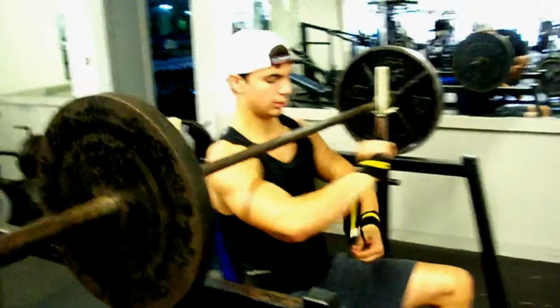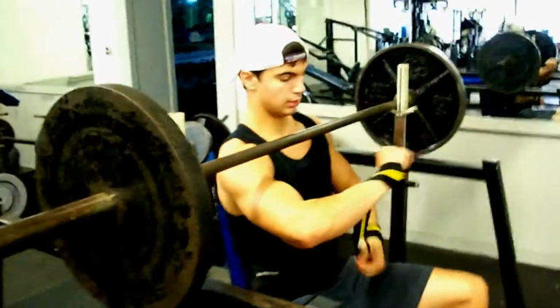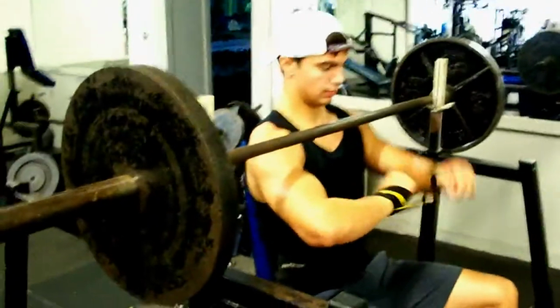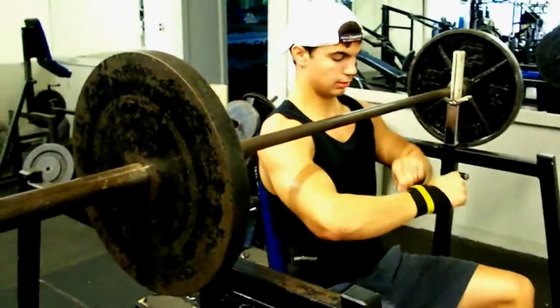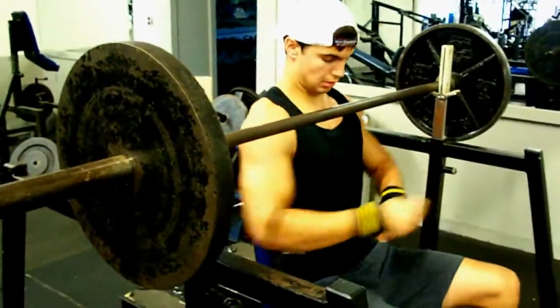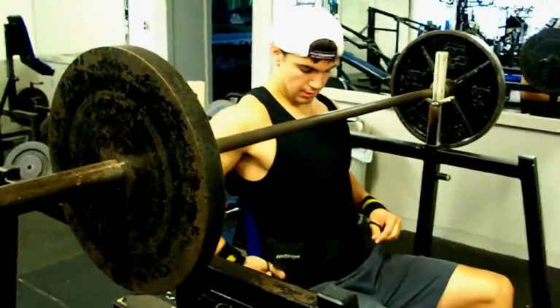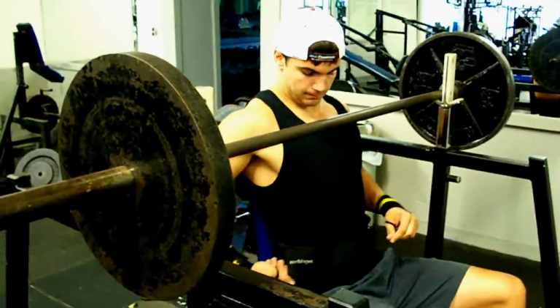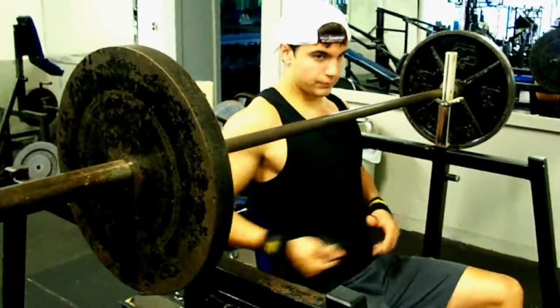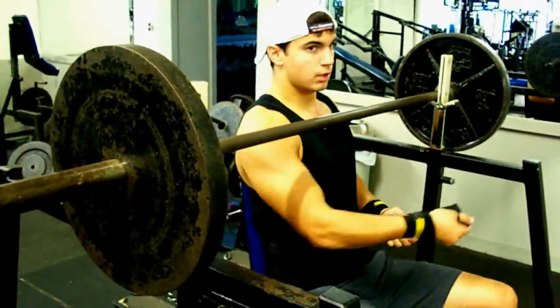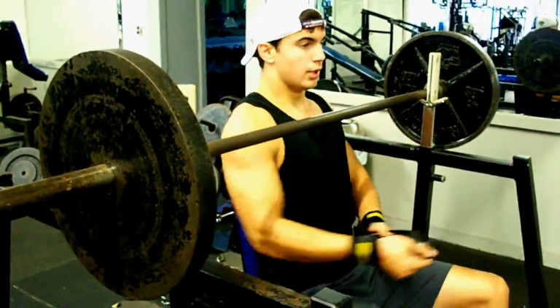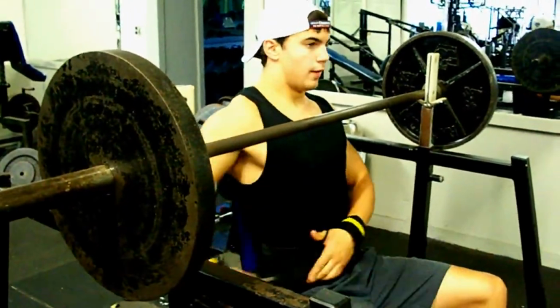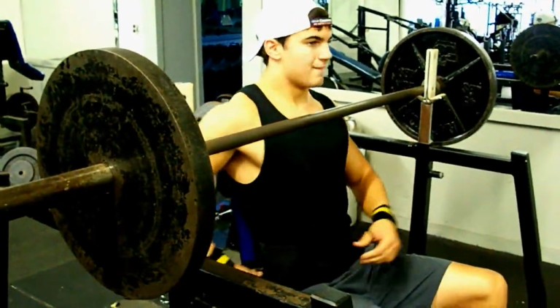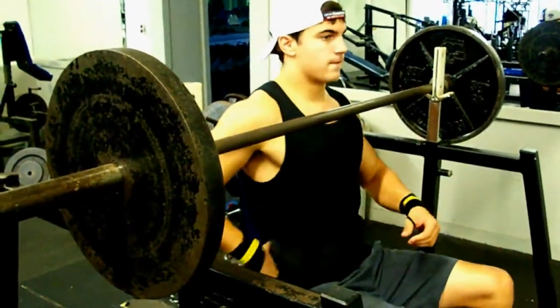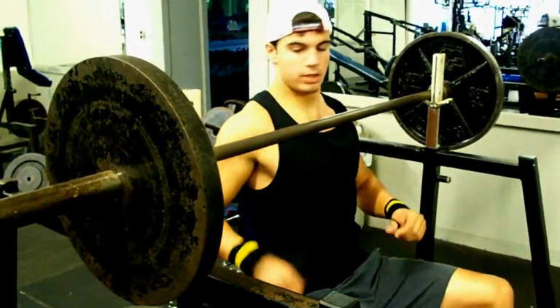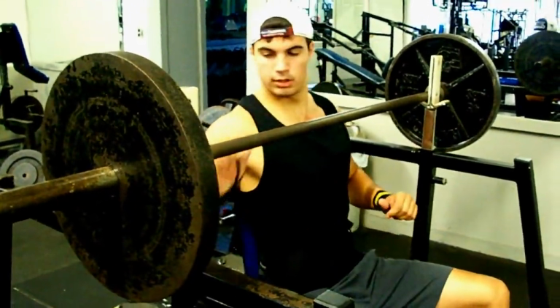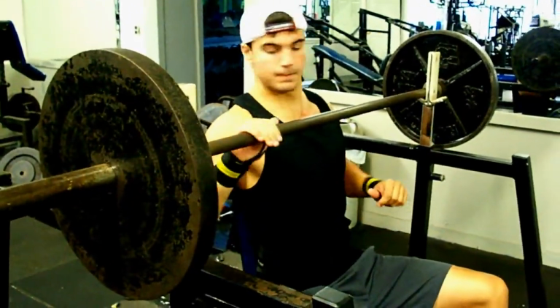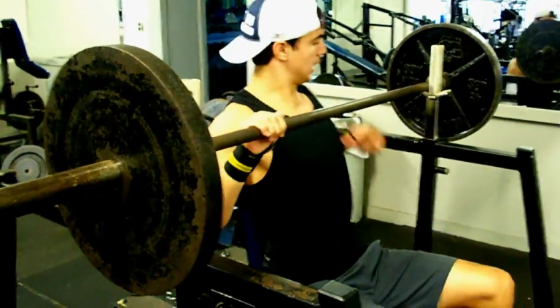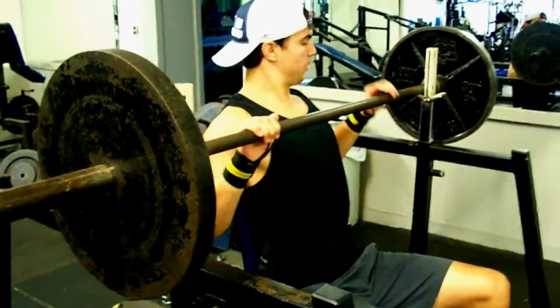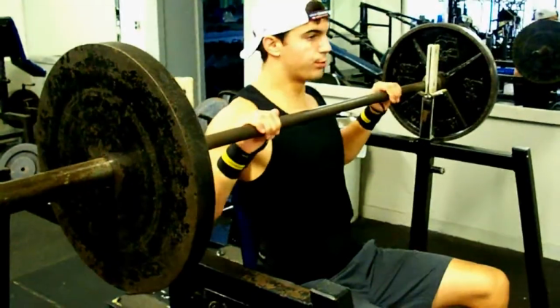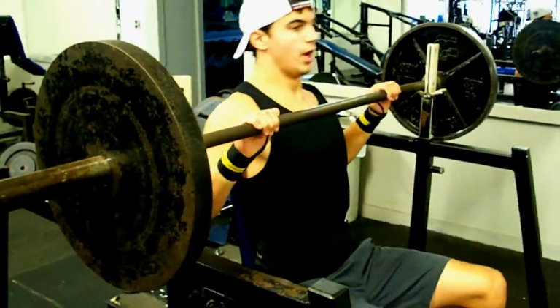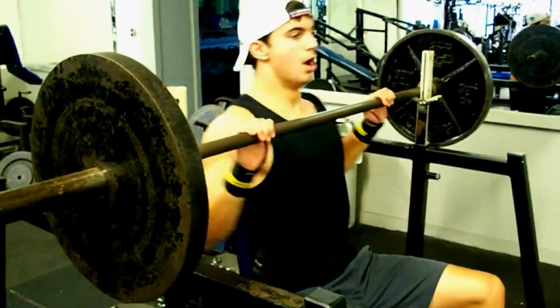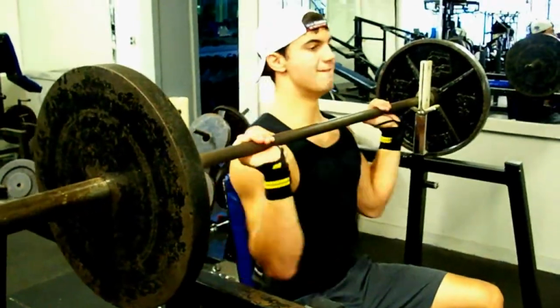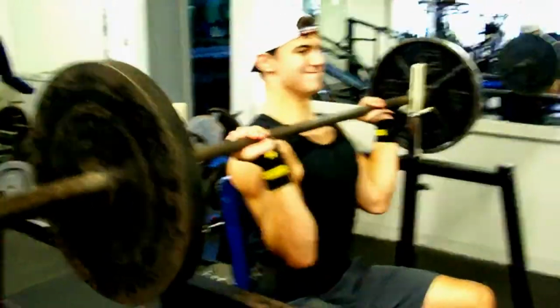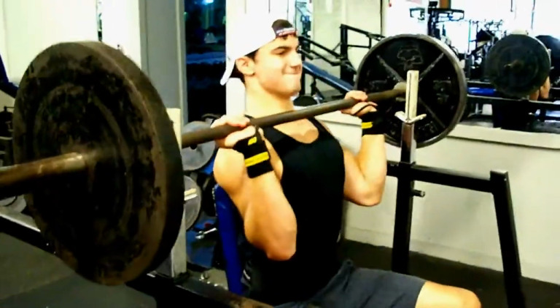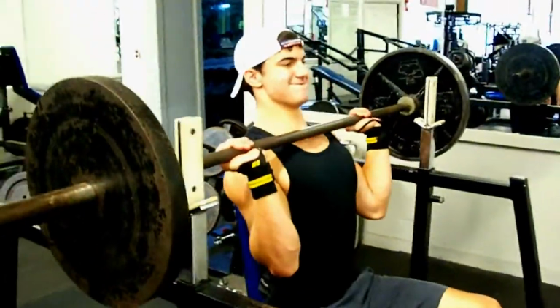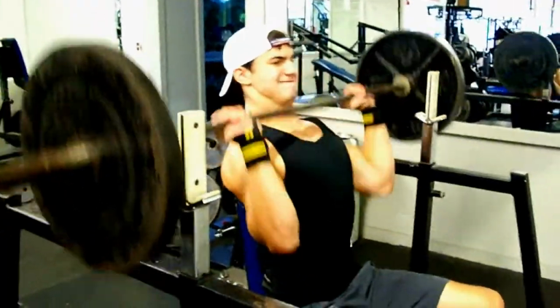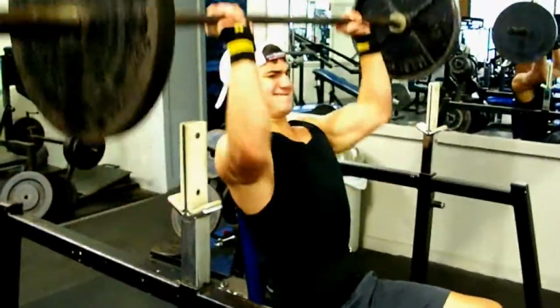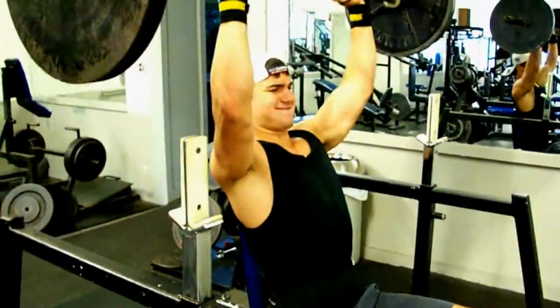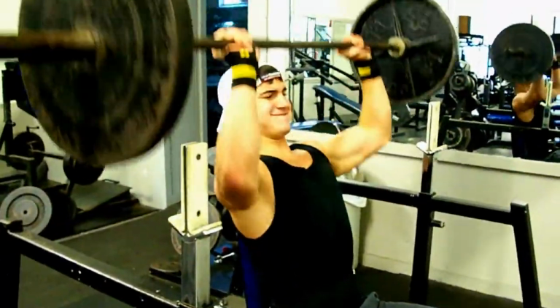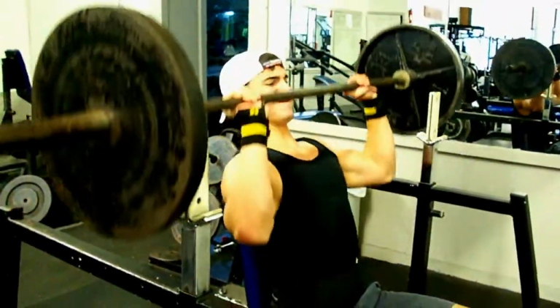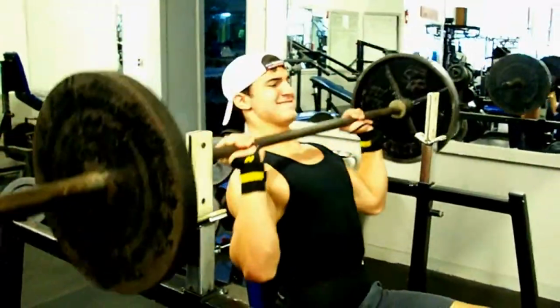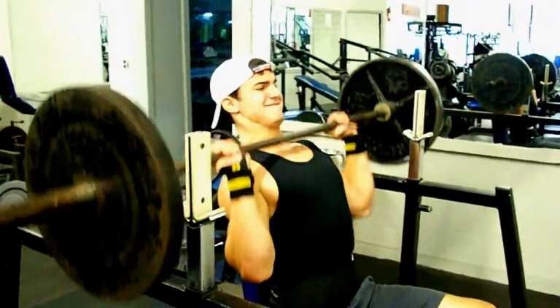Alright, here's Doug's turn. I forgot to mention you can use any kind of wraps or belt you want. We're going to use wrist wraps. Let's see how he does.